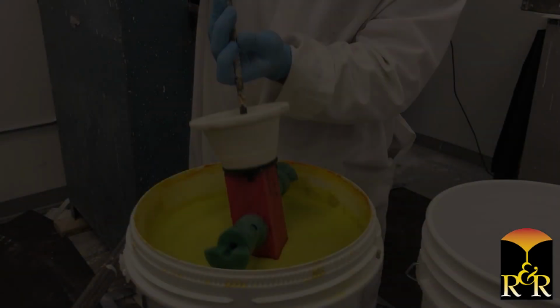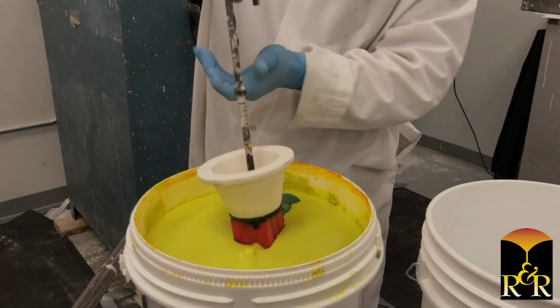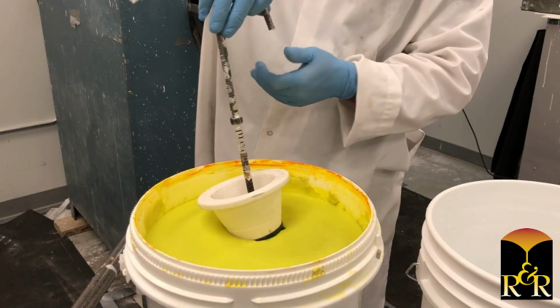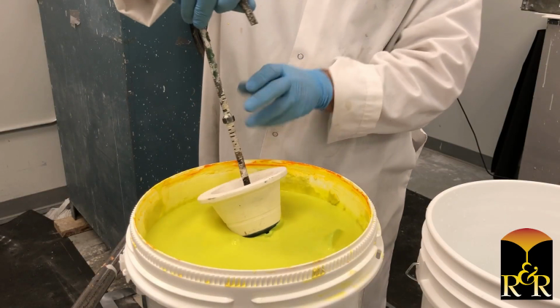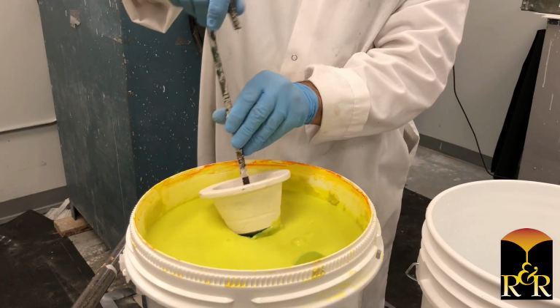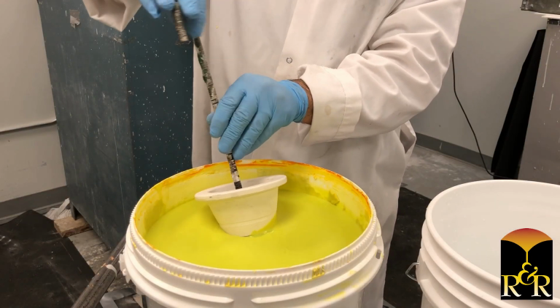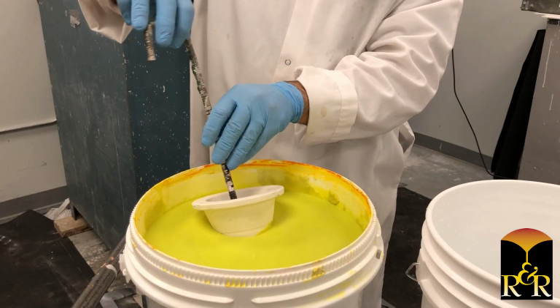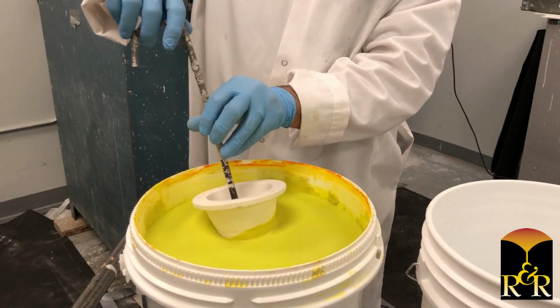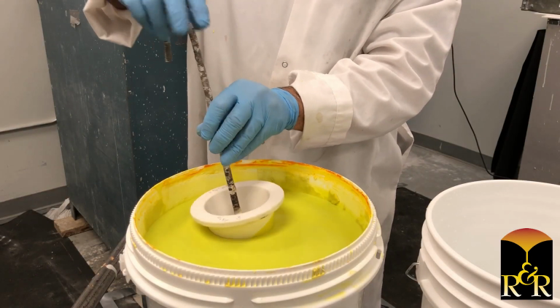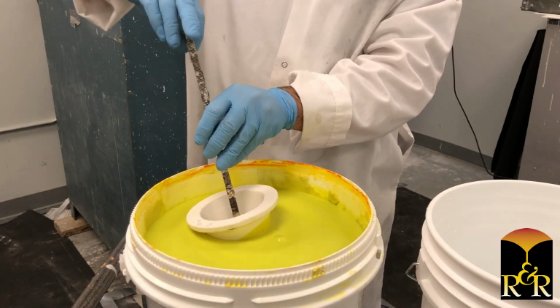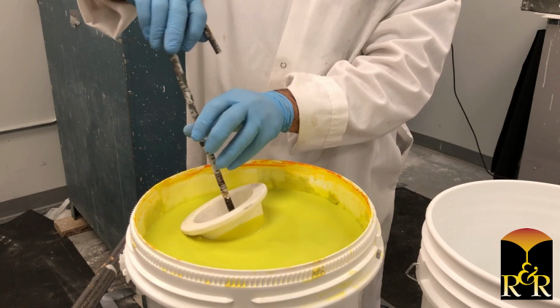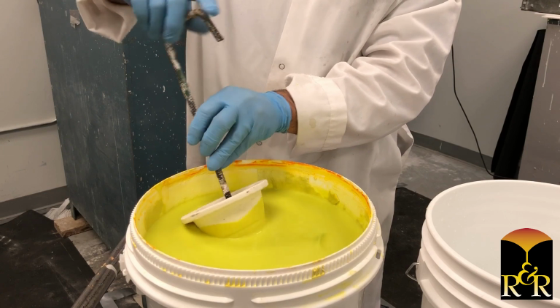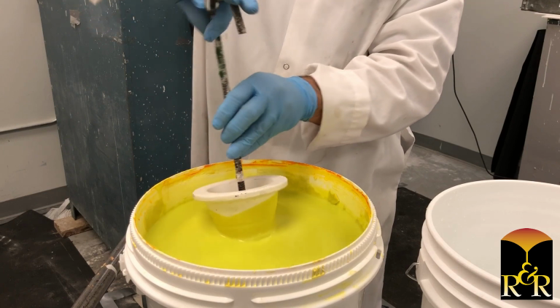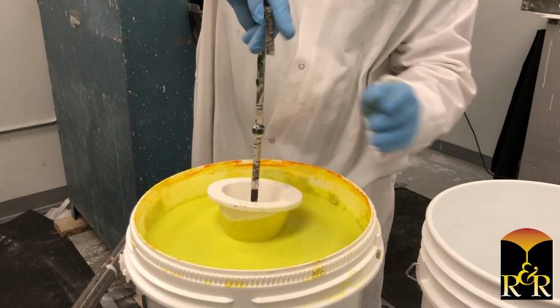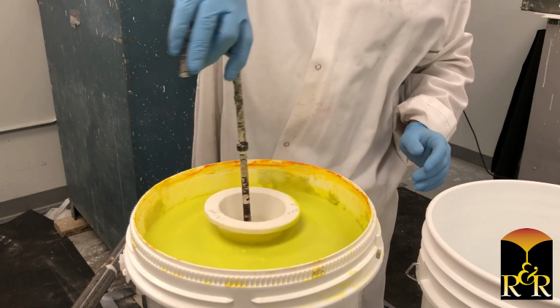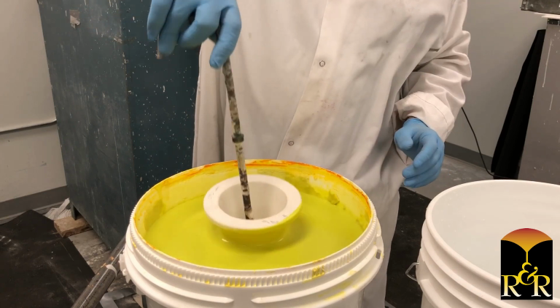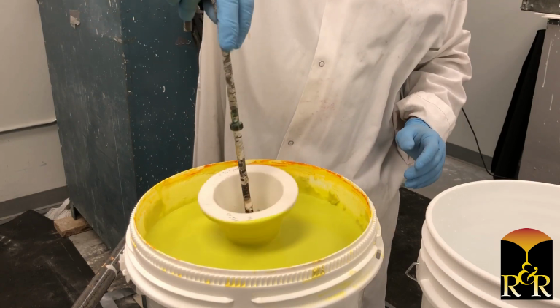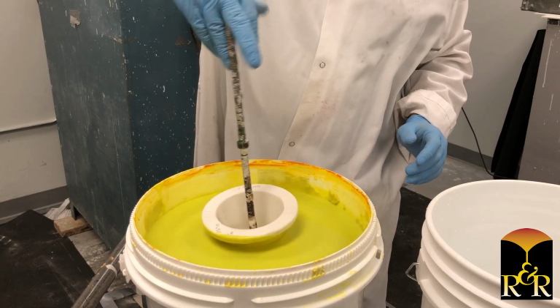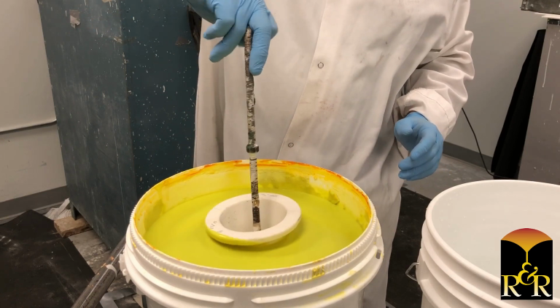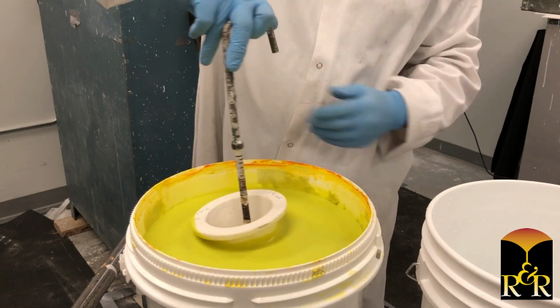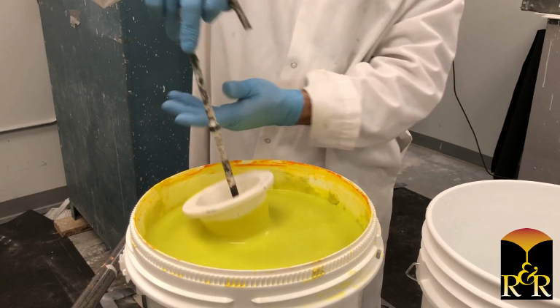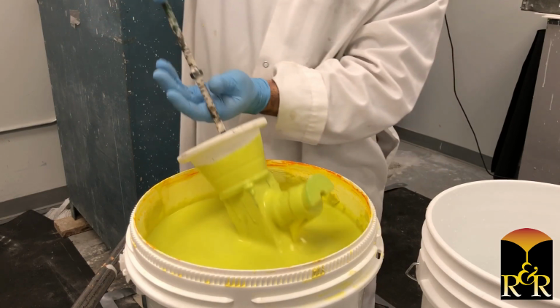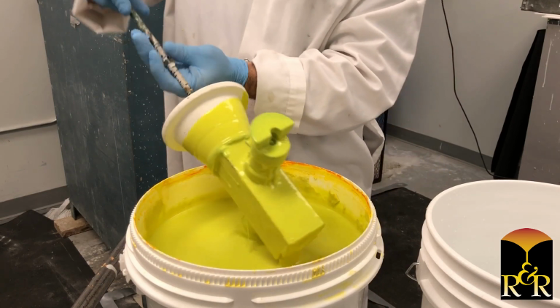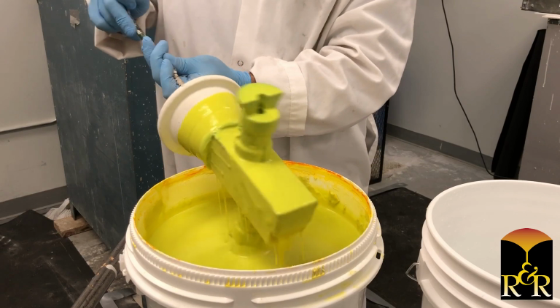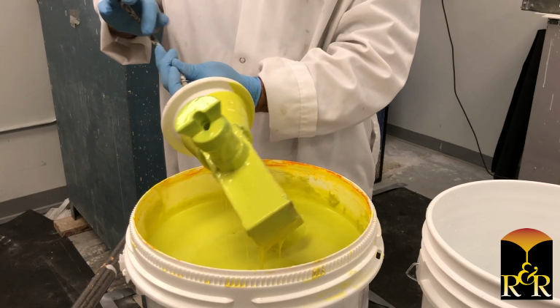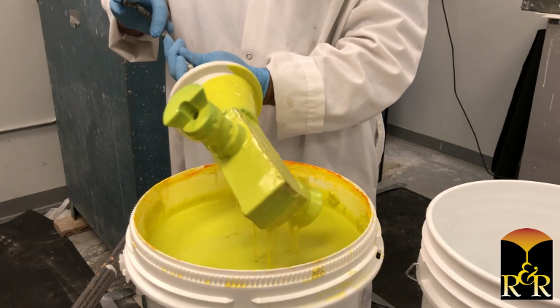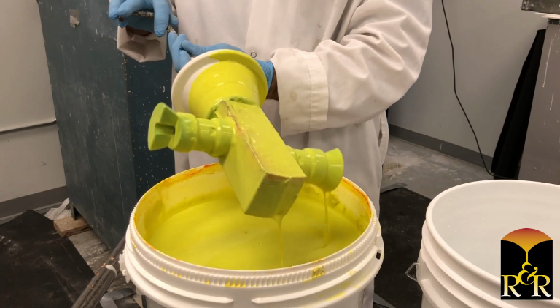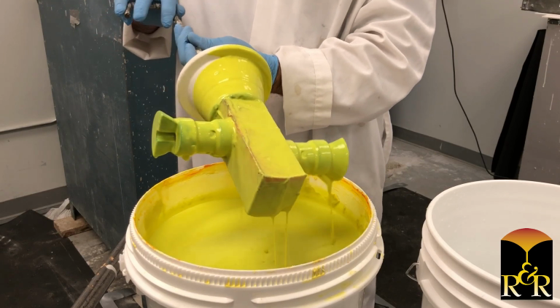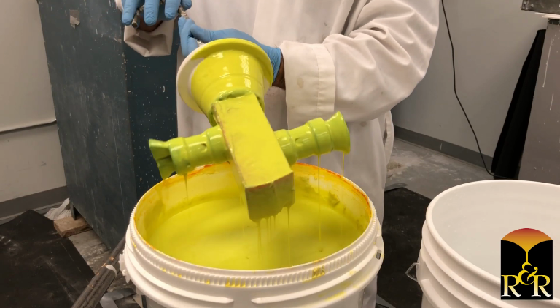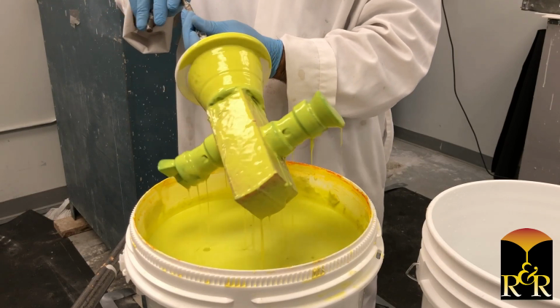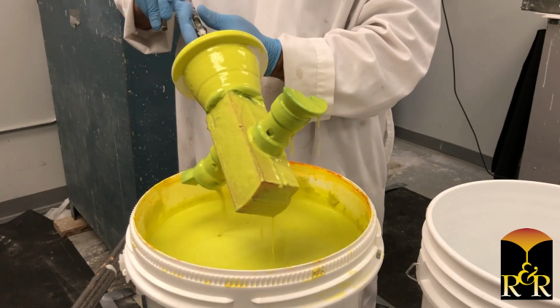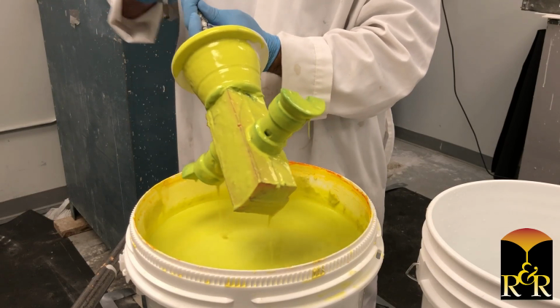Immerse the clean pattern in the Suspenda slurry material. Be sure to completely cover the entire pattern in slurry and rotate several times while still immersed. Remove the pattern from the slurry and drain until a uniform coat is formed with minimal dripping.